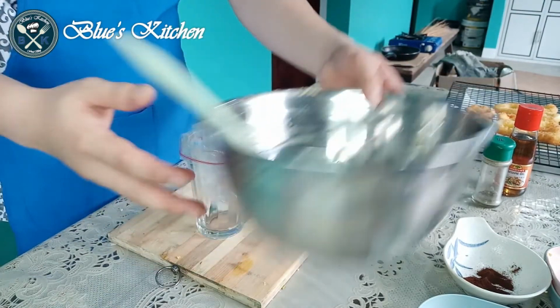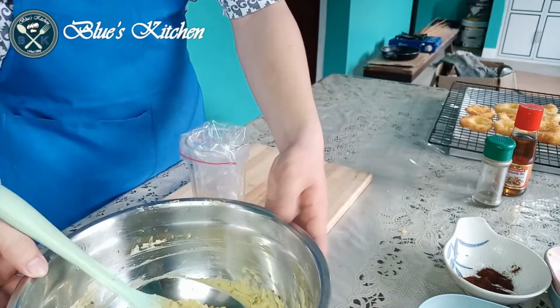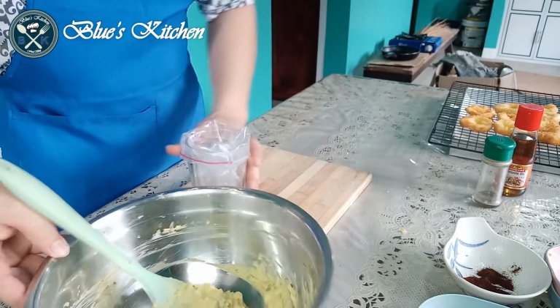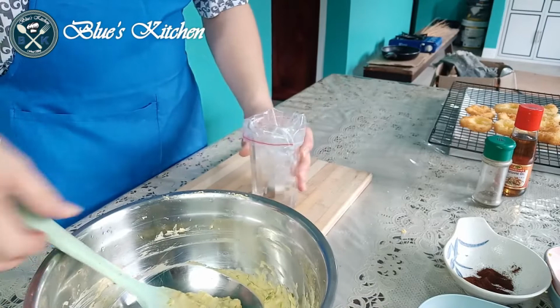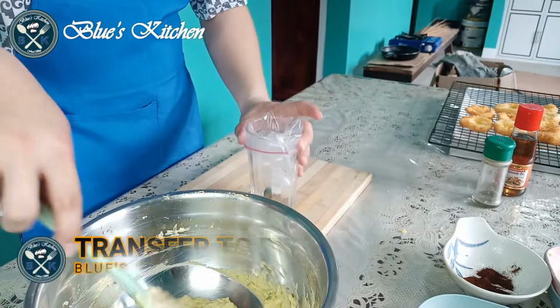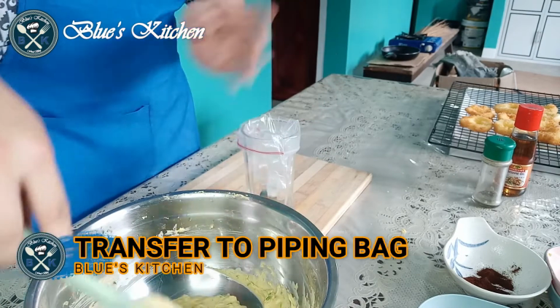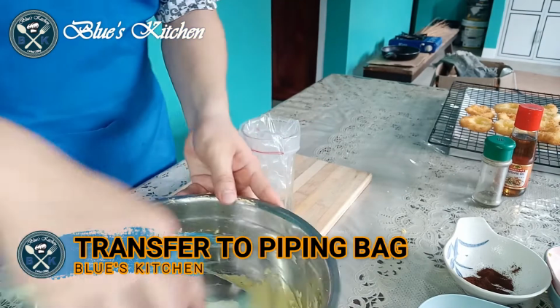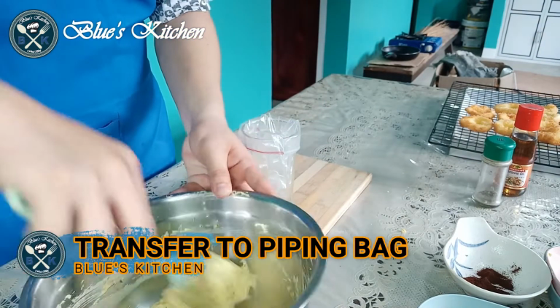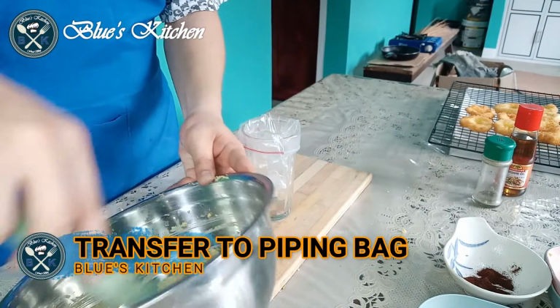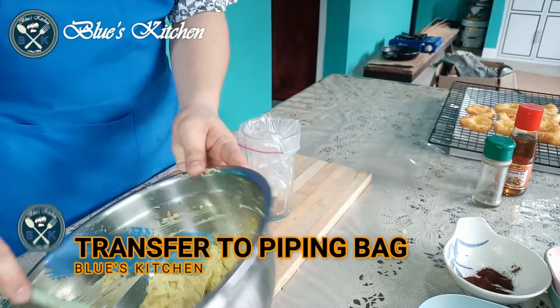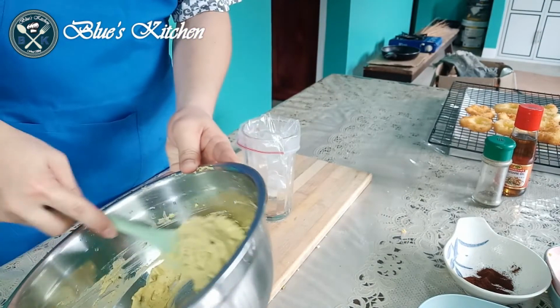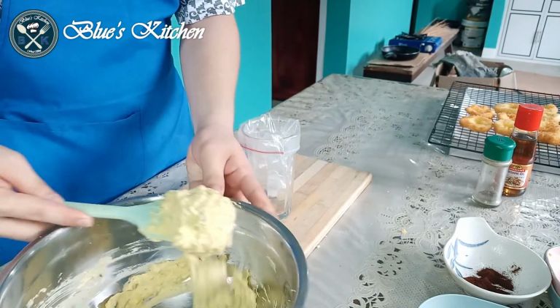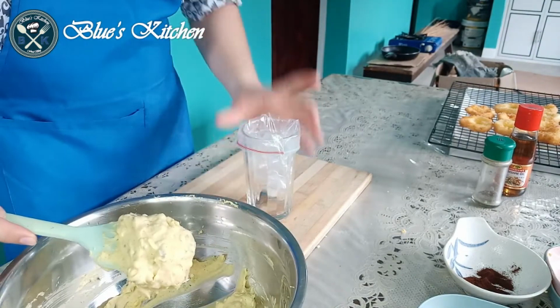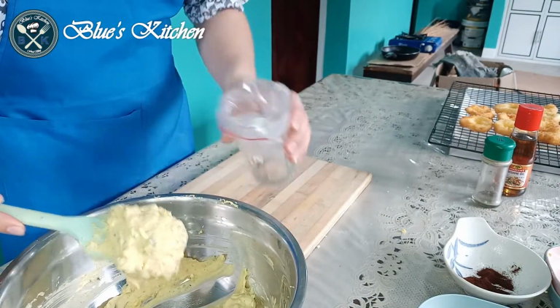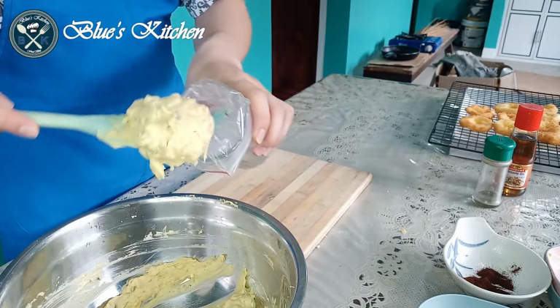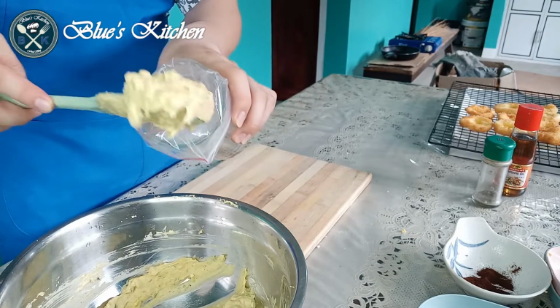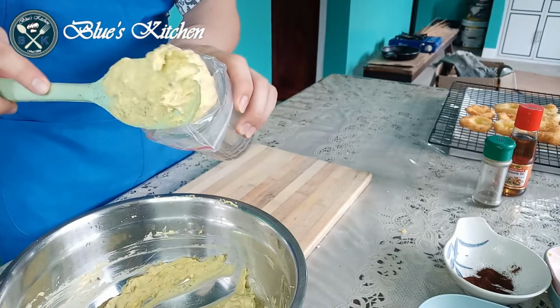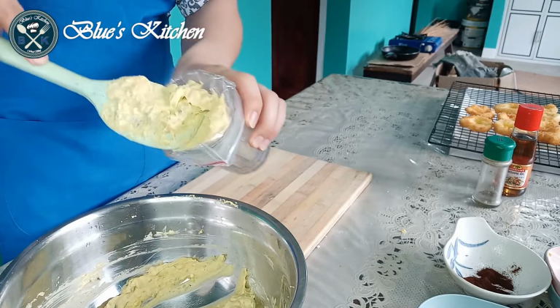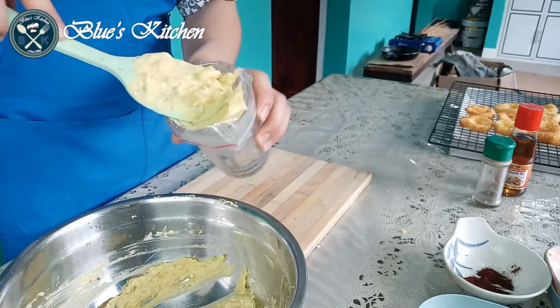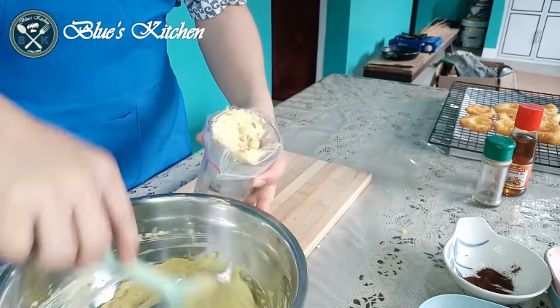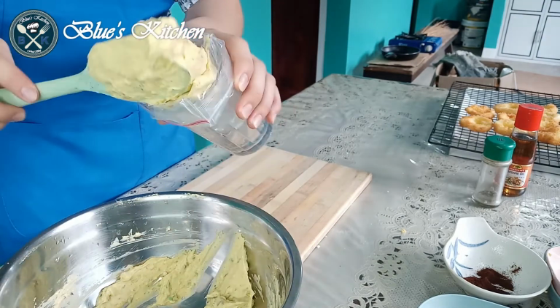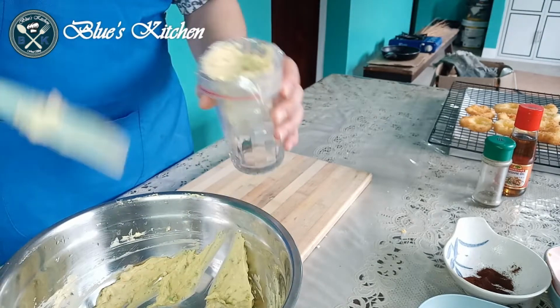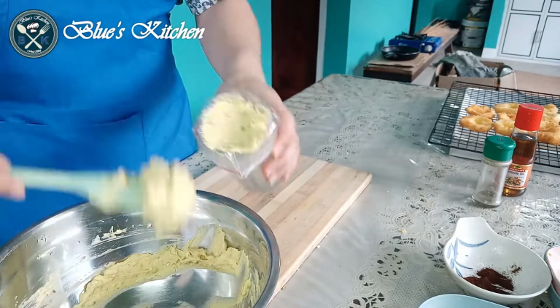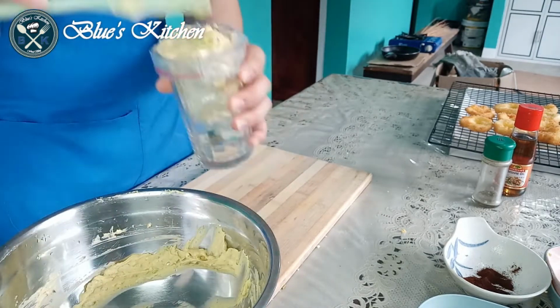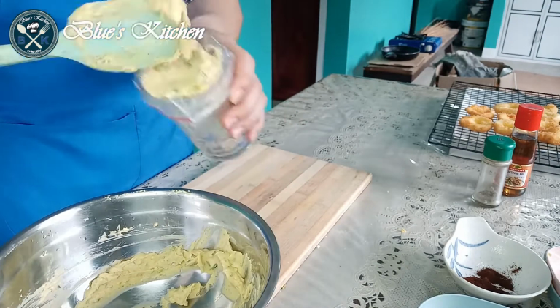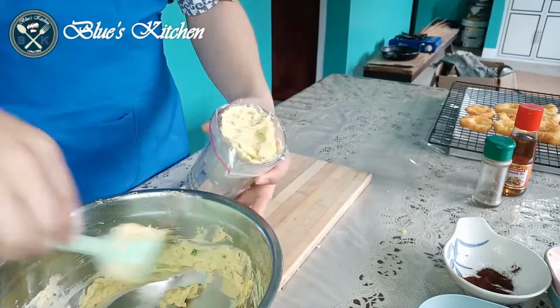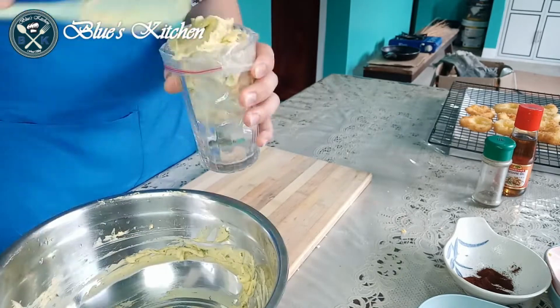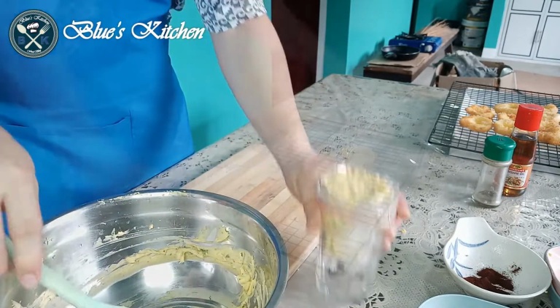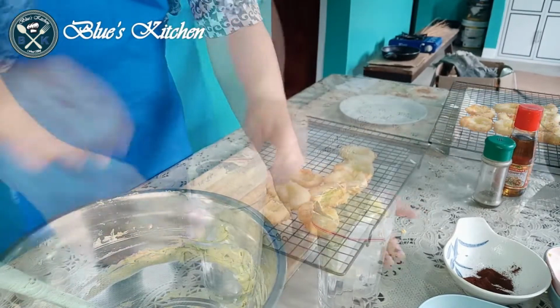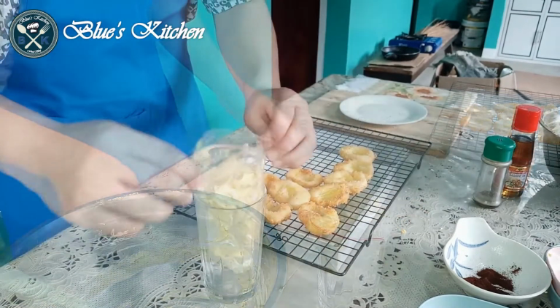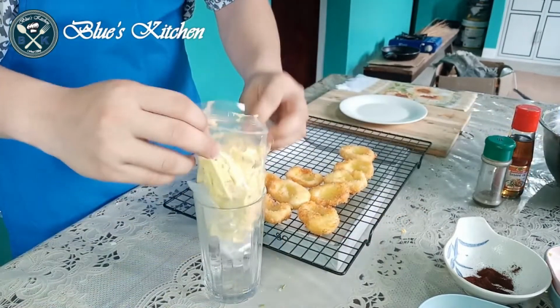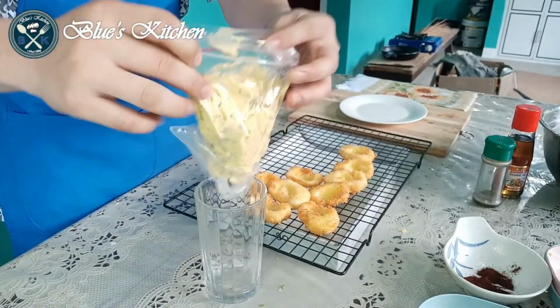Then after mixing, transfer it to a piping bag. And now we're ready for piping the filling.